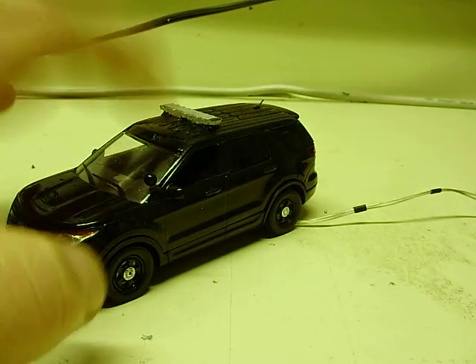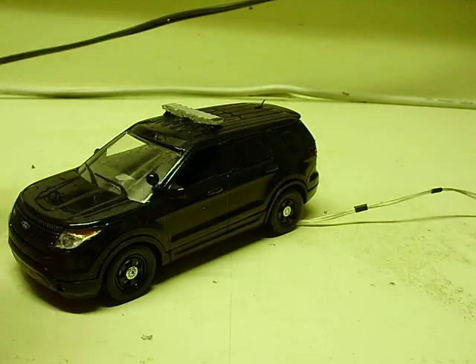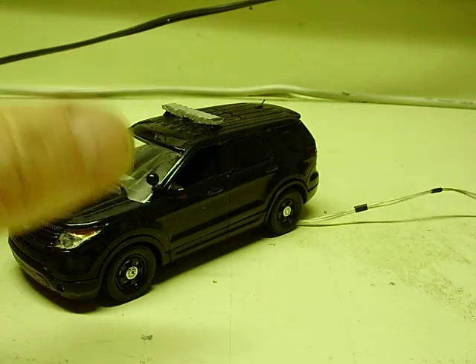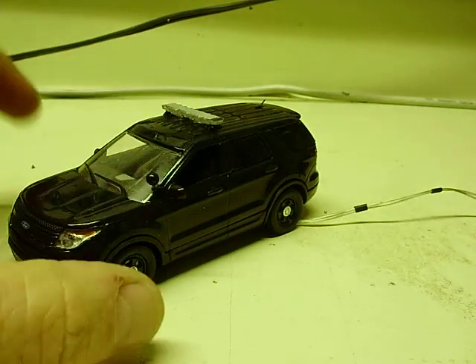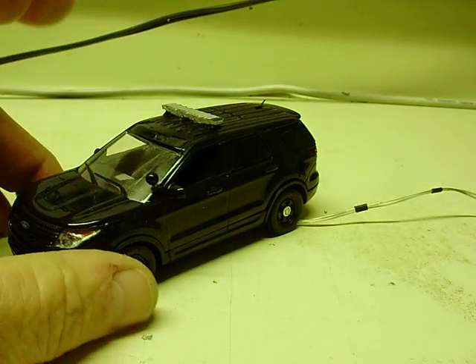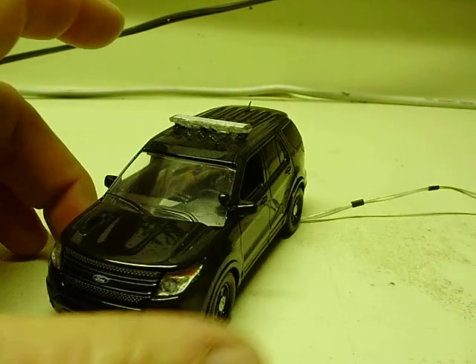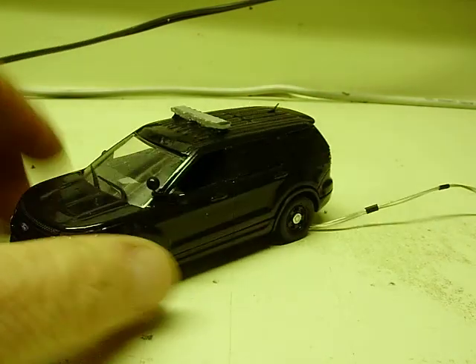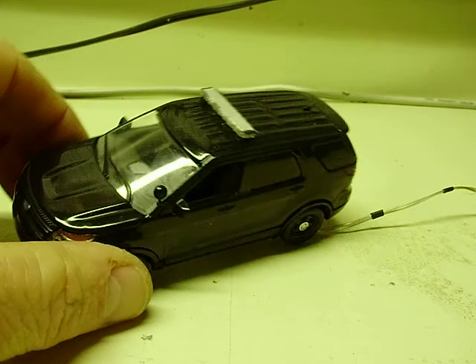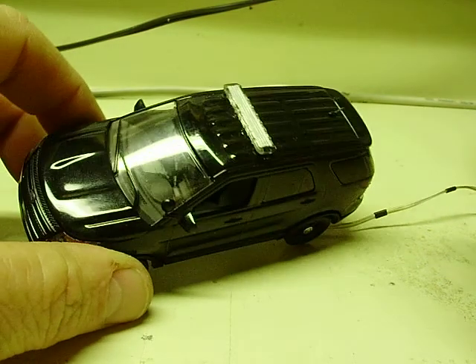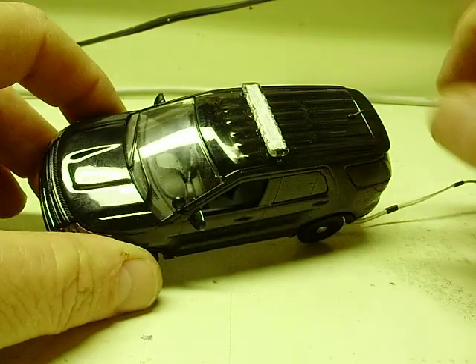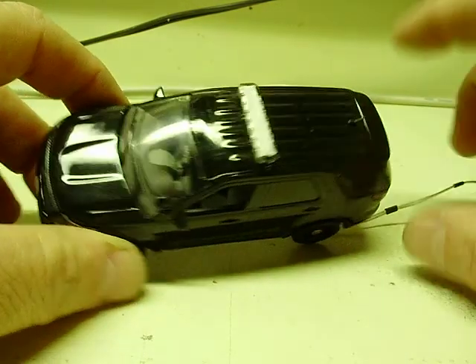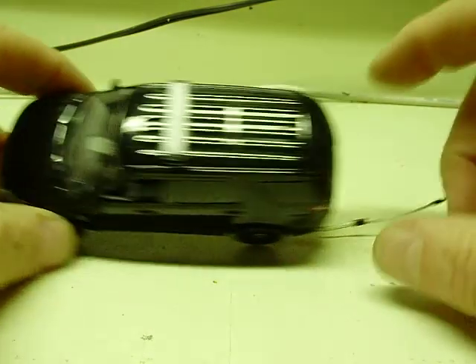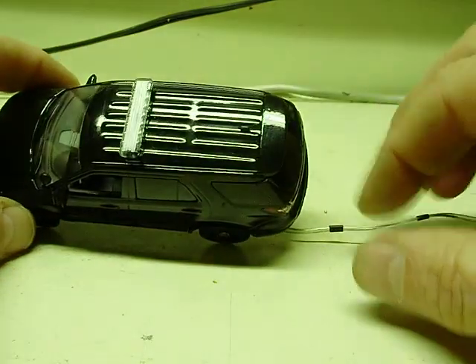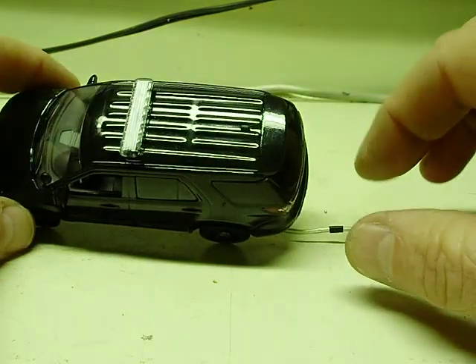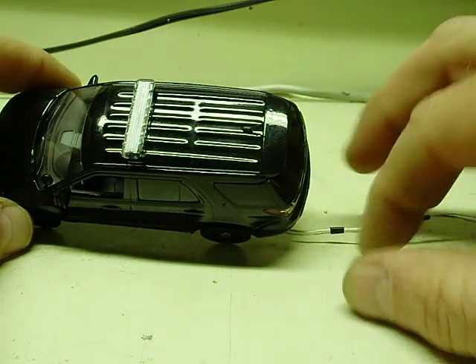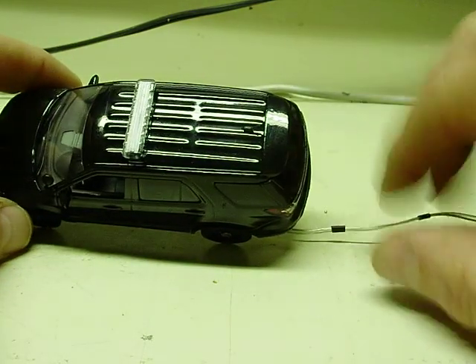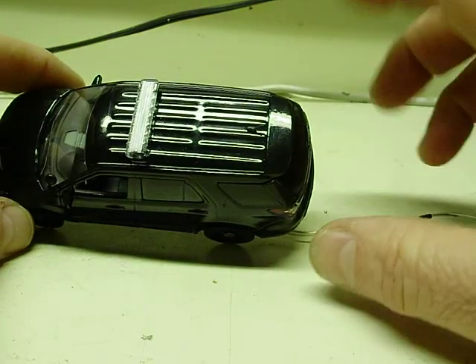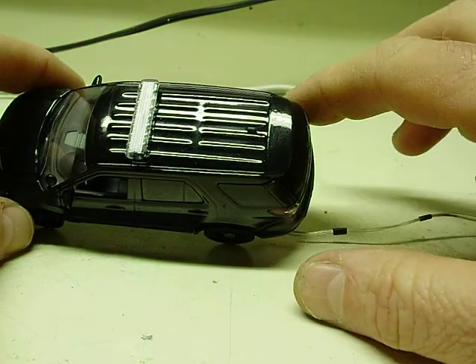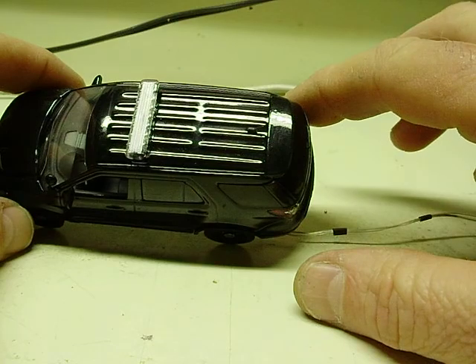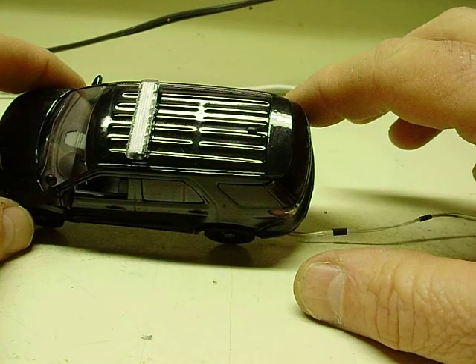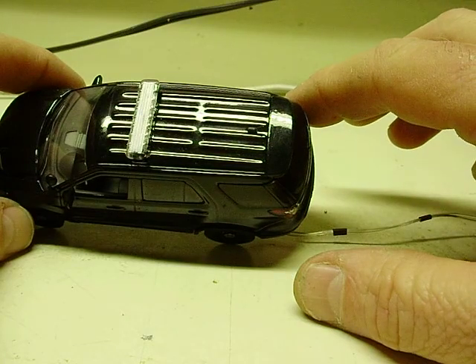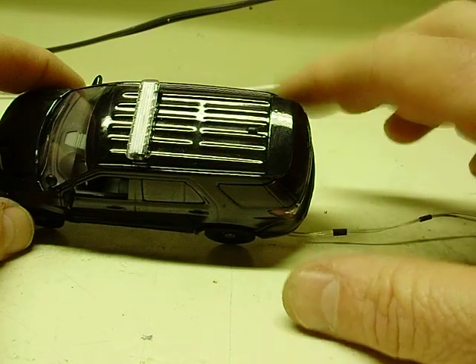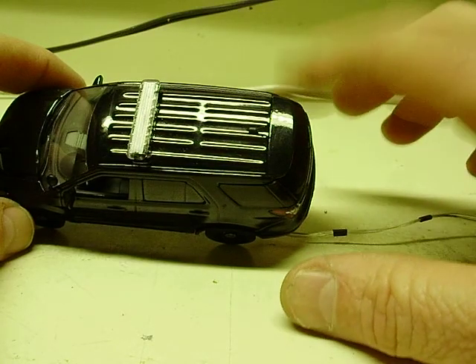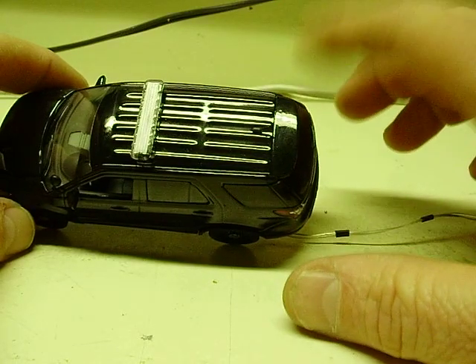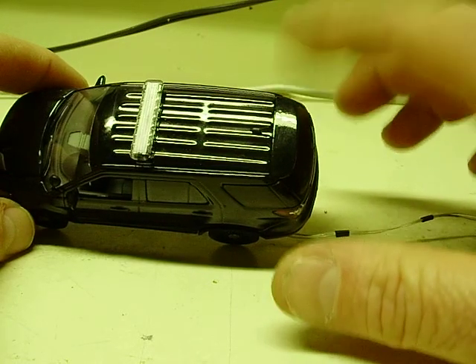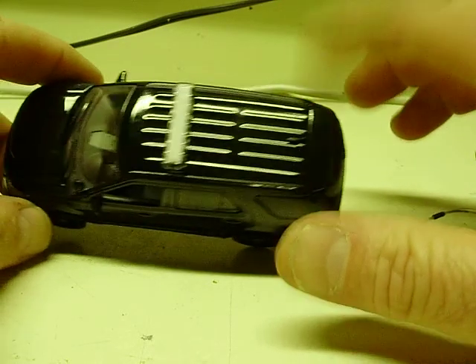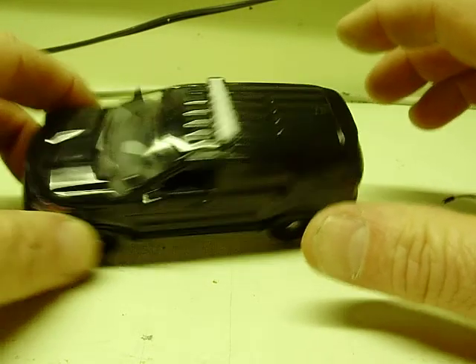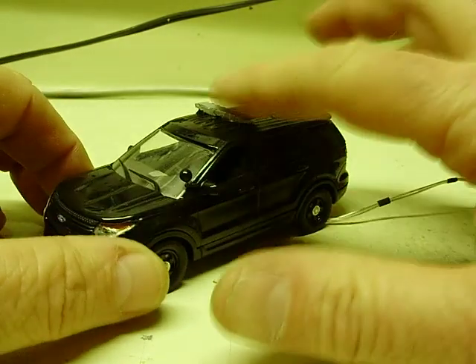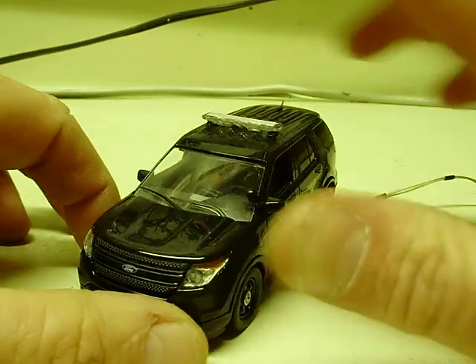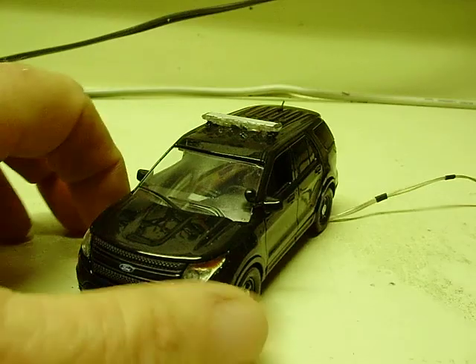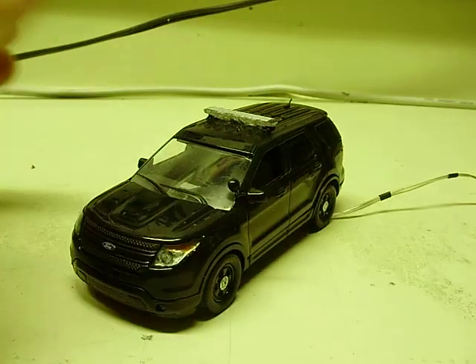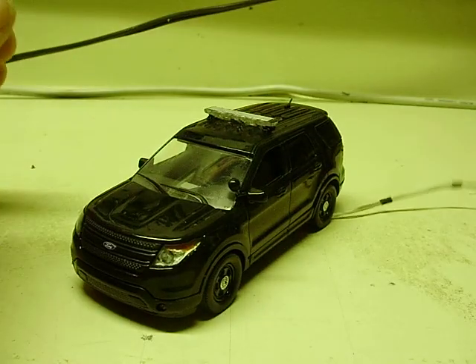Very detailed inside, too, by the way. This one — same as the Indiana Sheriff model — it's strobe. Tail light strobes, red and blue strobe light bar, flashing headlights.